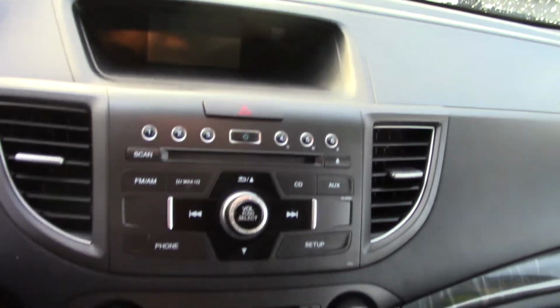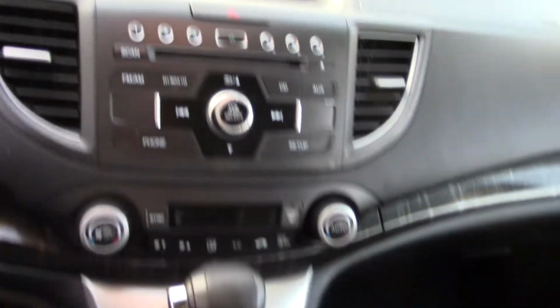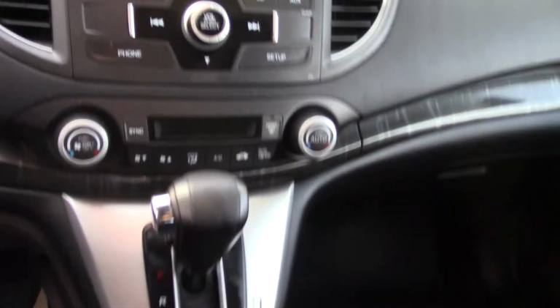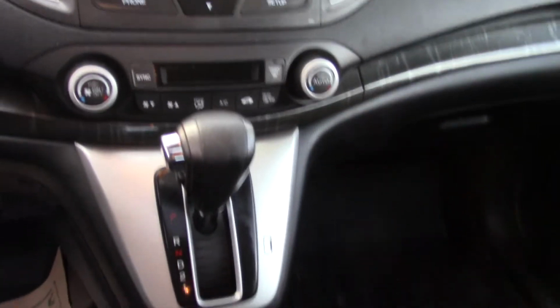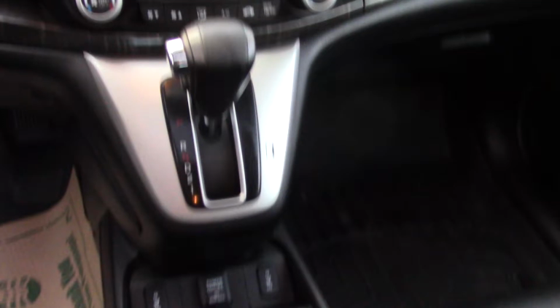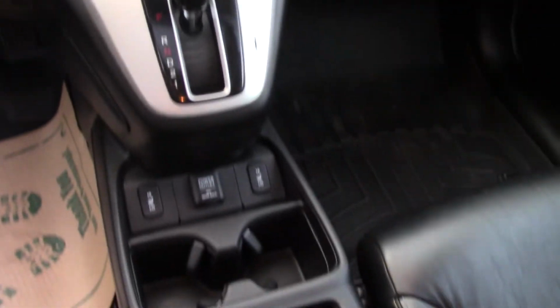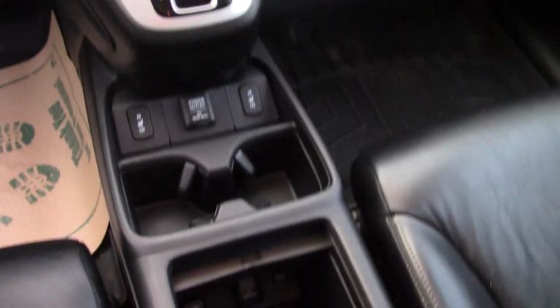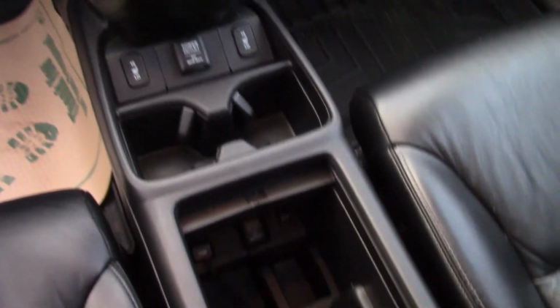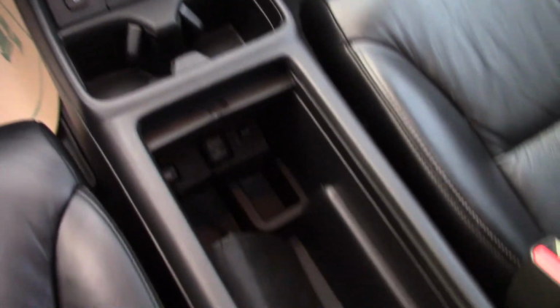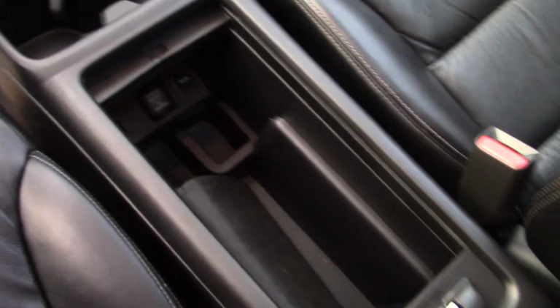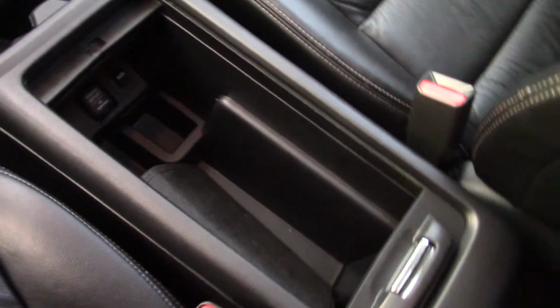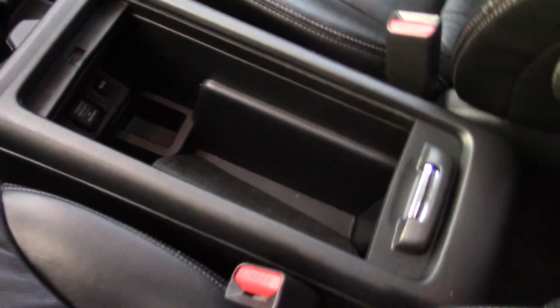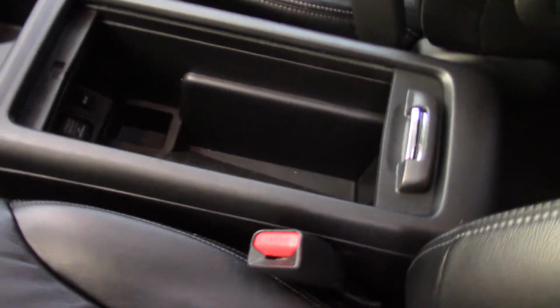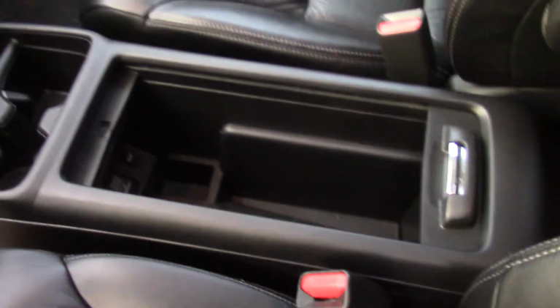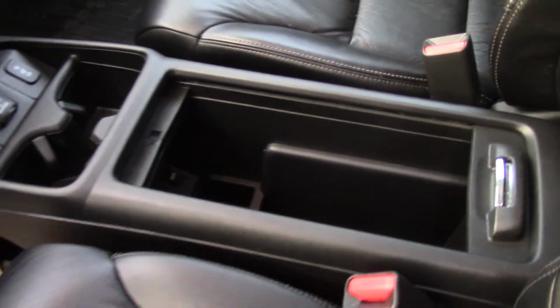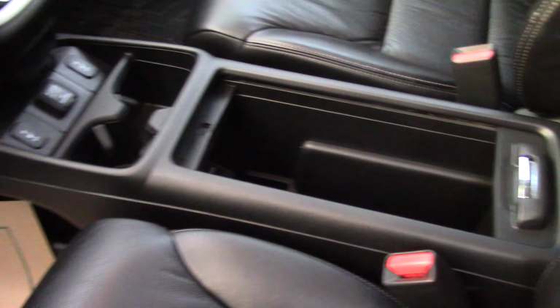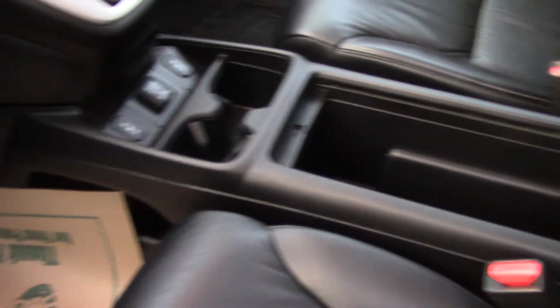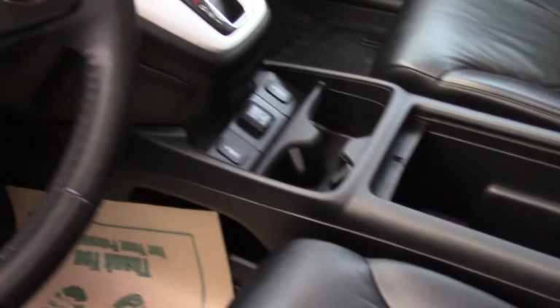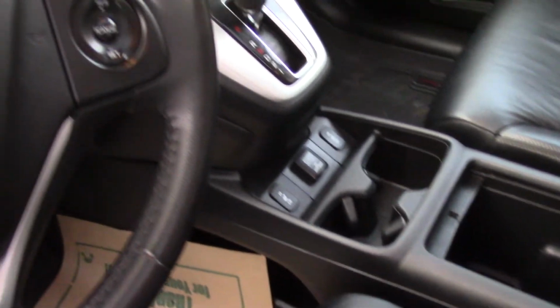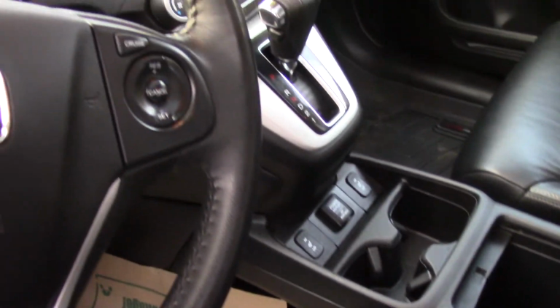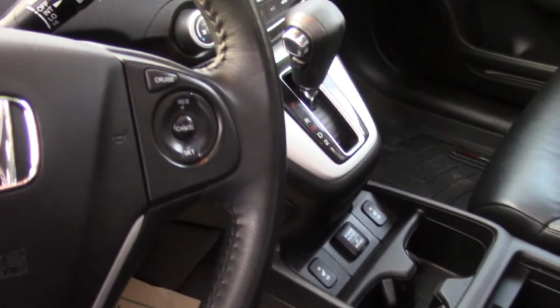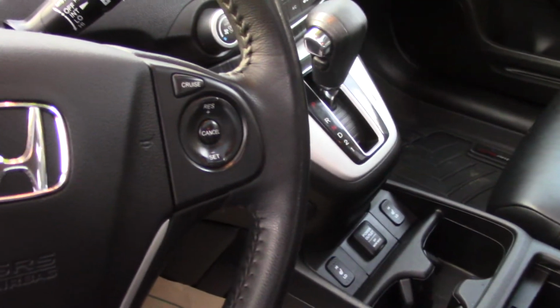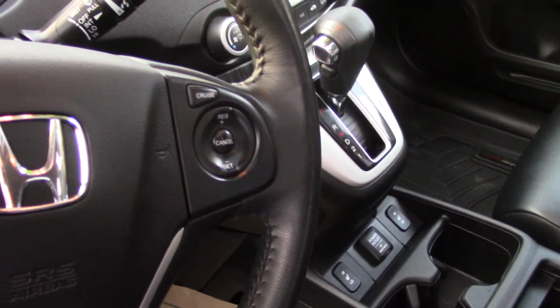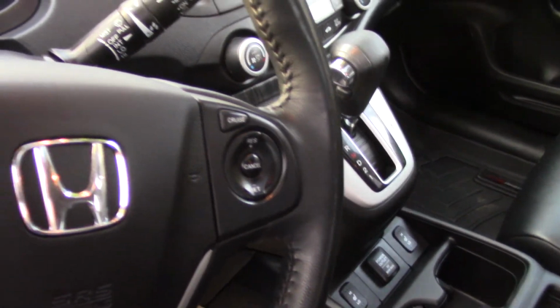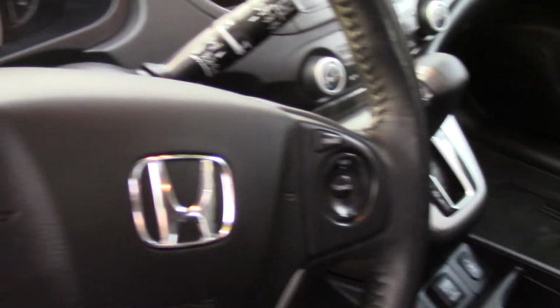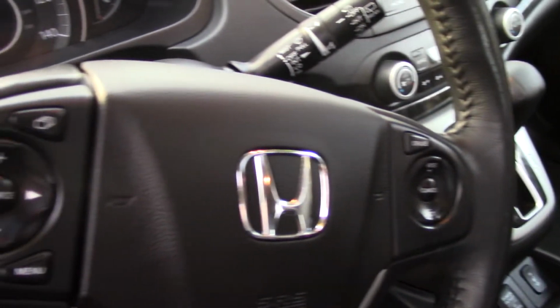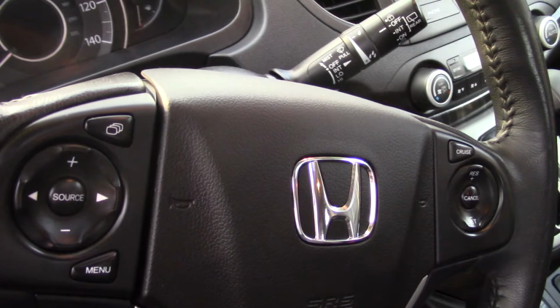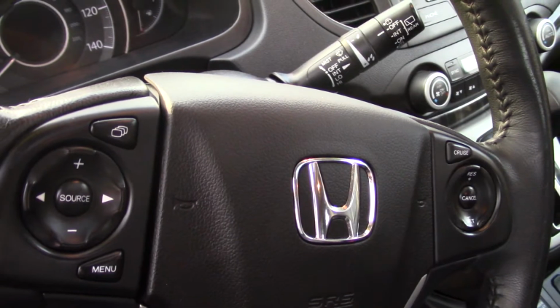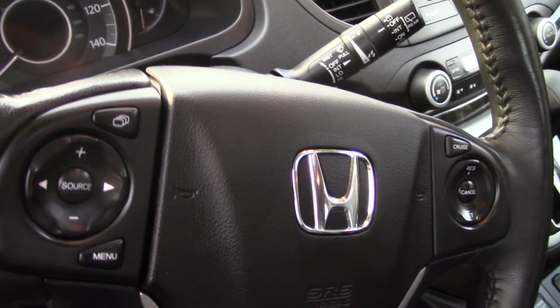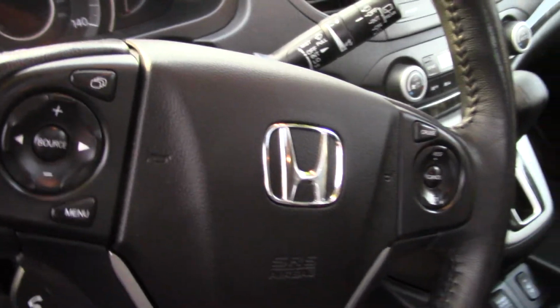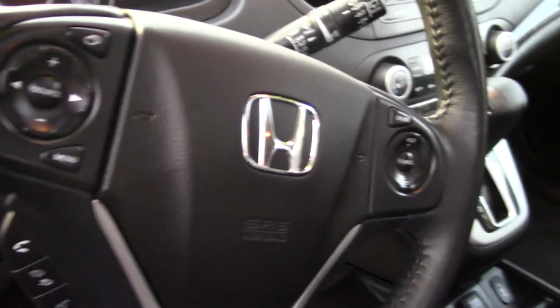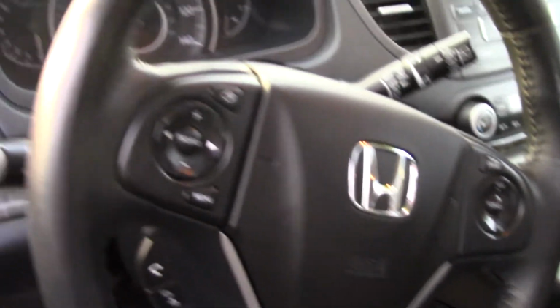You have Bluetooth with your phone, fully pre-wired, has text message assistance with a read function, Sirius XM satellite radio. You have lots of safety features, including every airbag that has ever been designed.